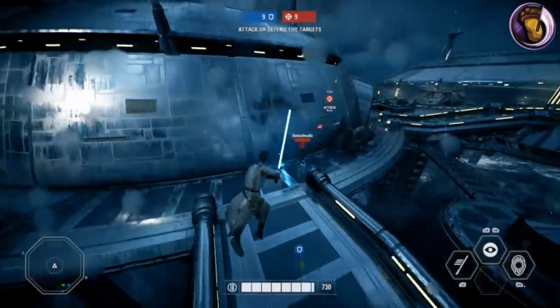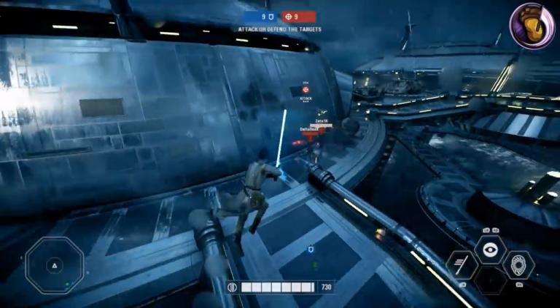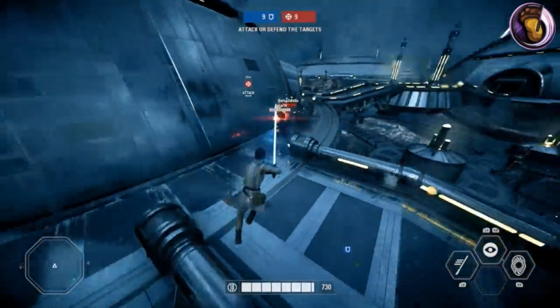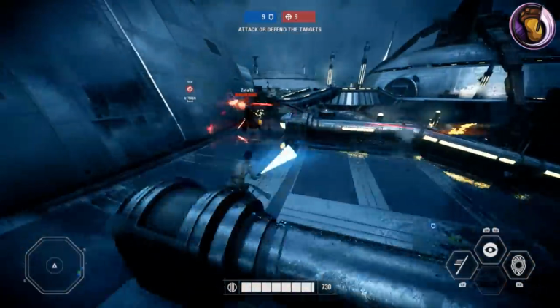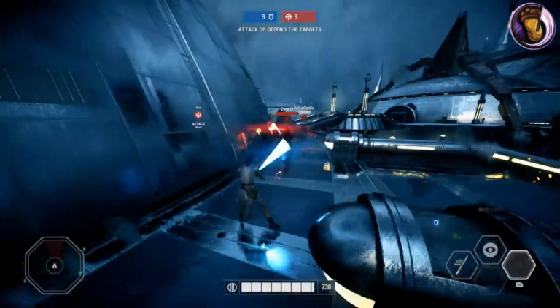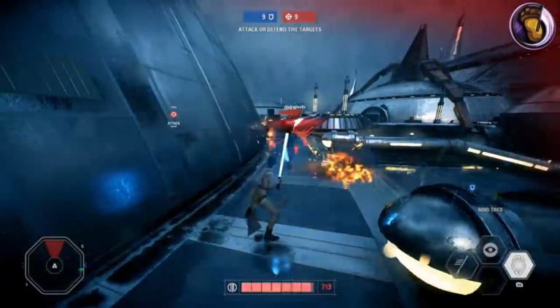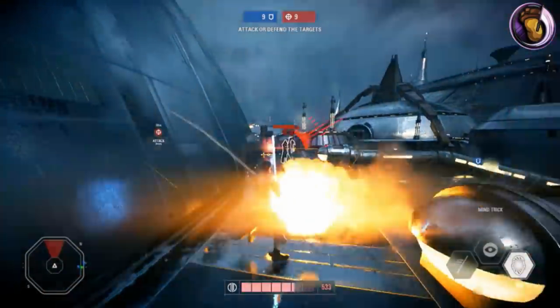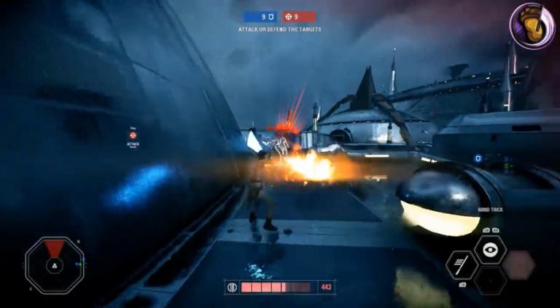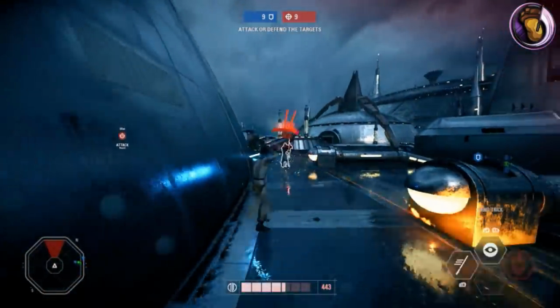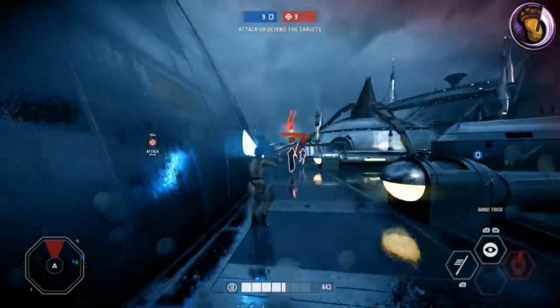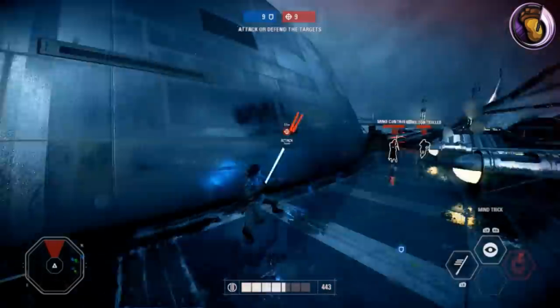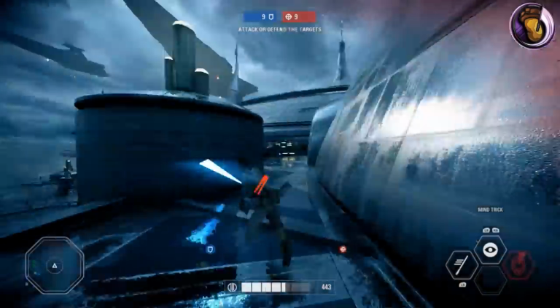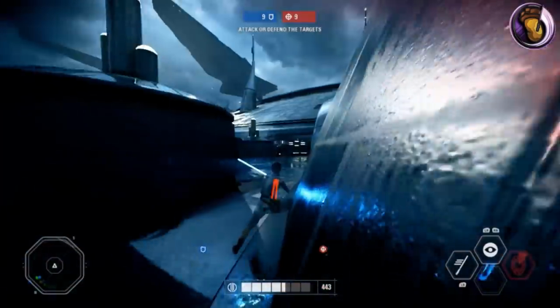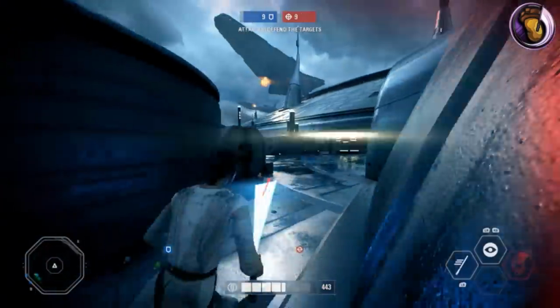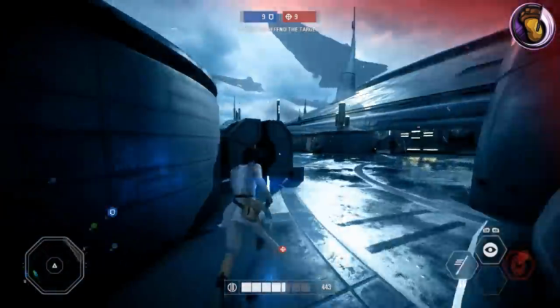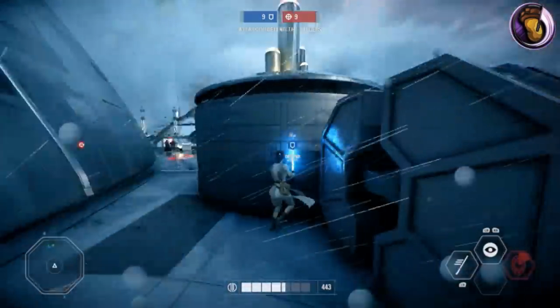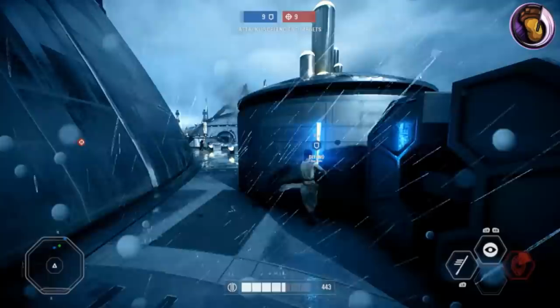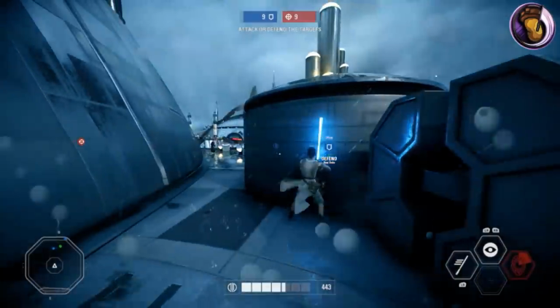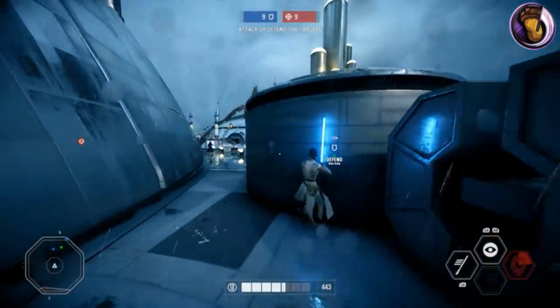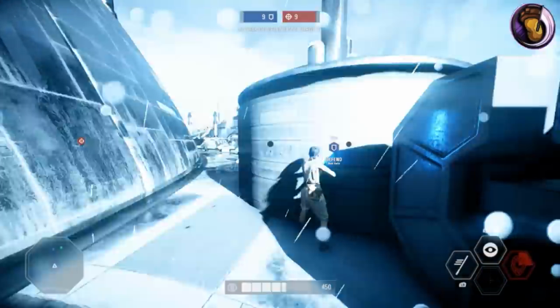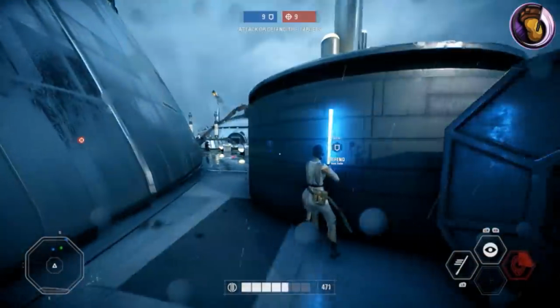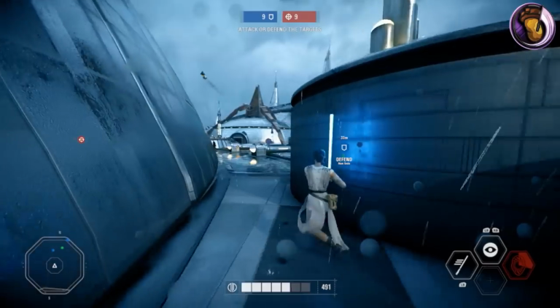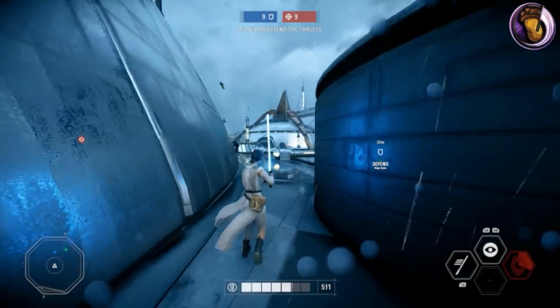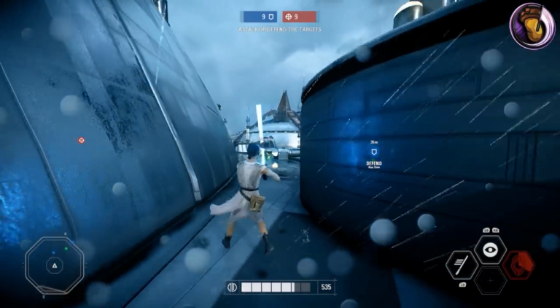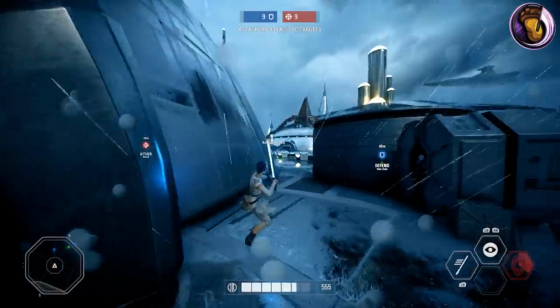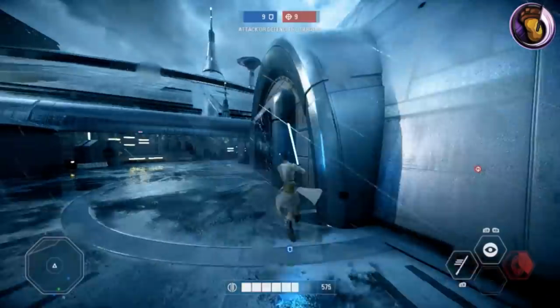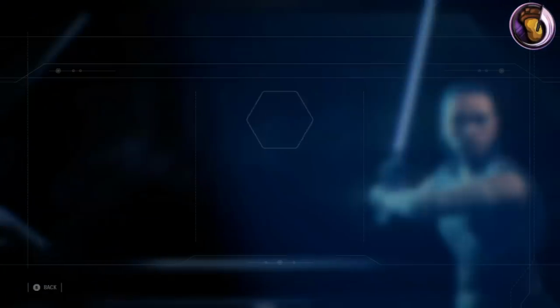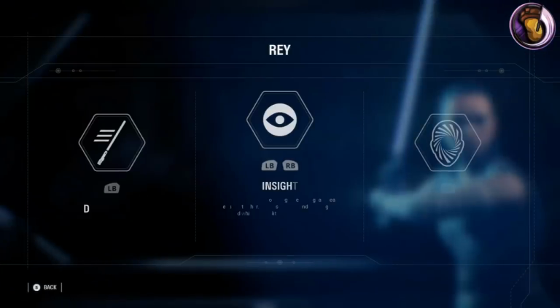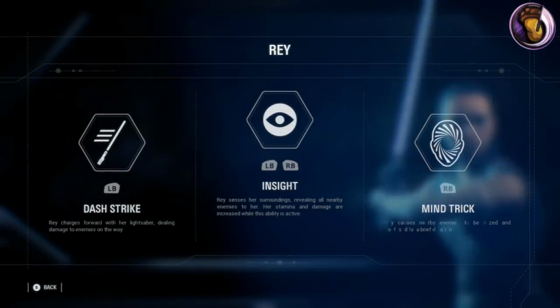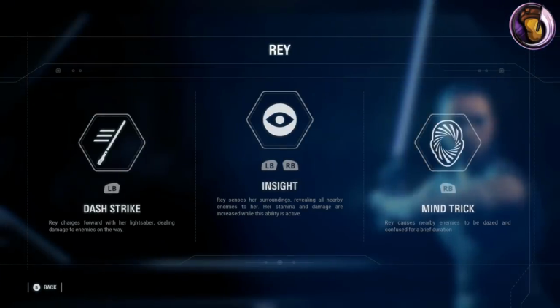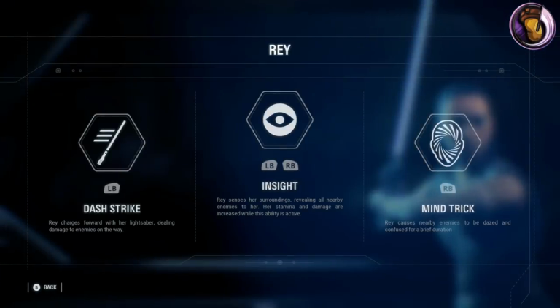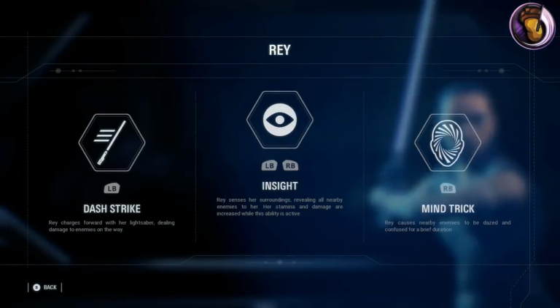Rey's fighting style is a lot of light and quick hits in short succession, making it very easy to overheat your combo, but able to deal a ton of damage. Anyway, let's get into her abilities.